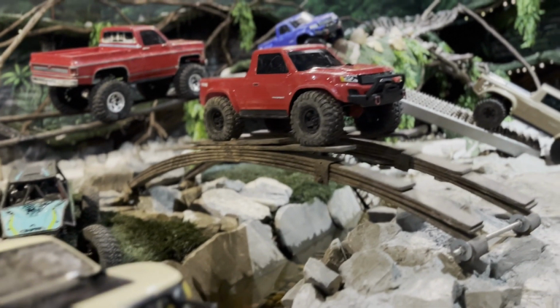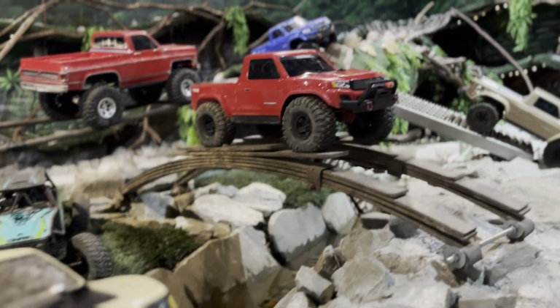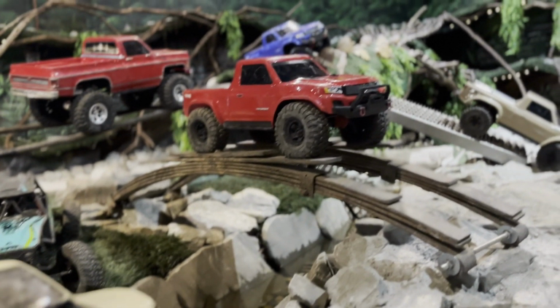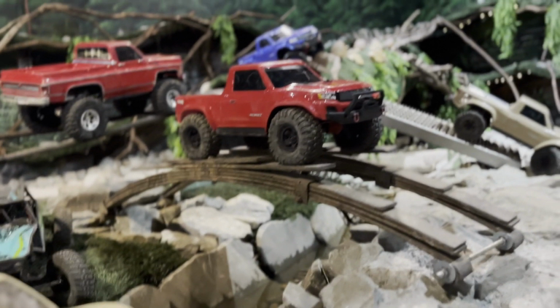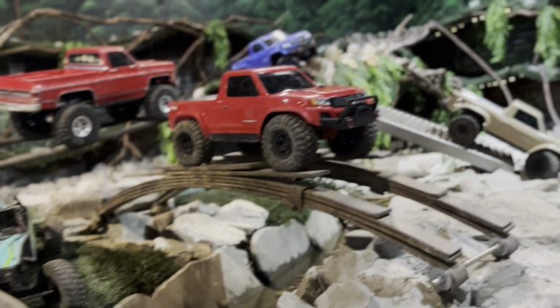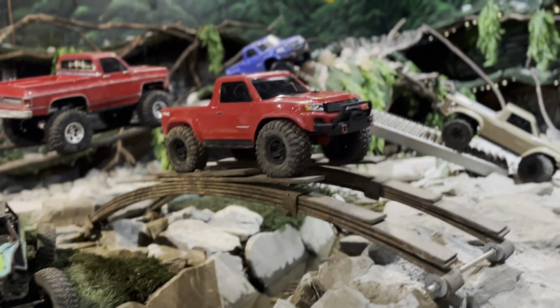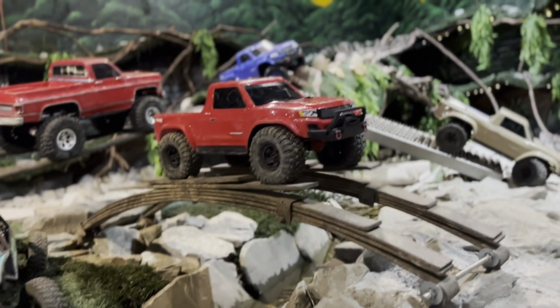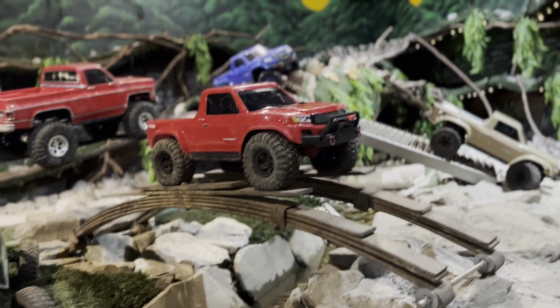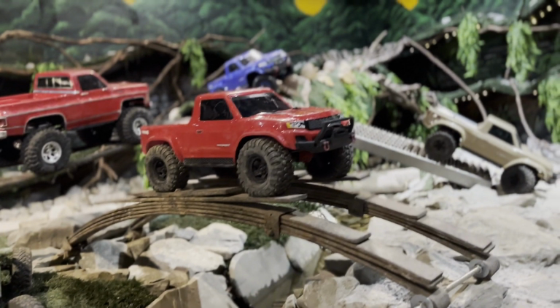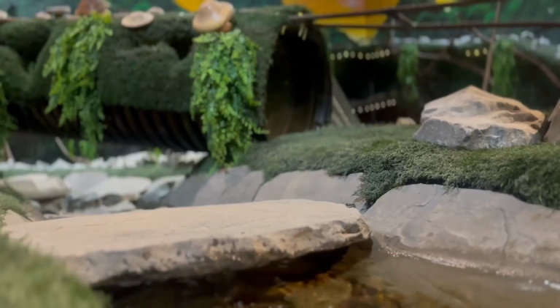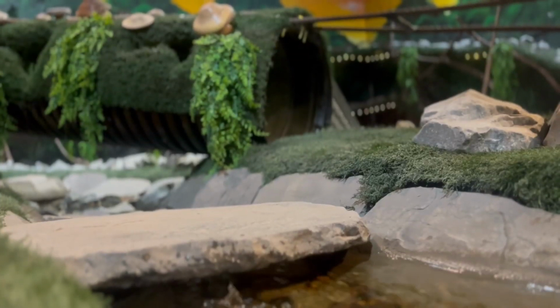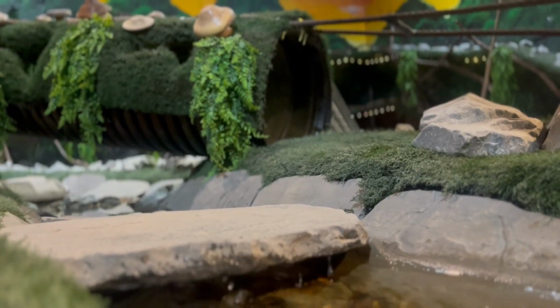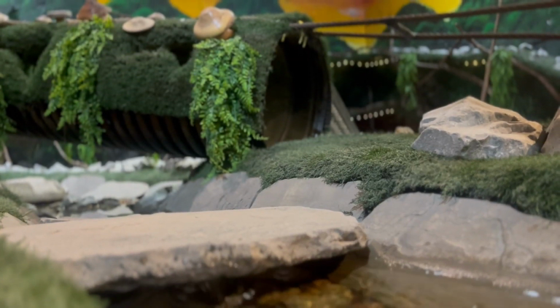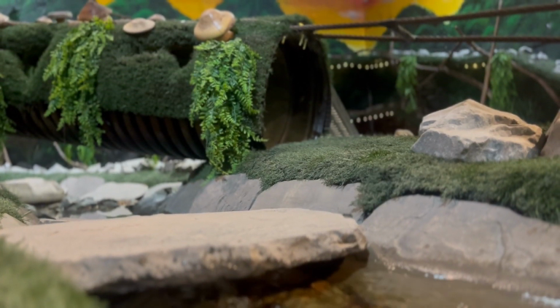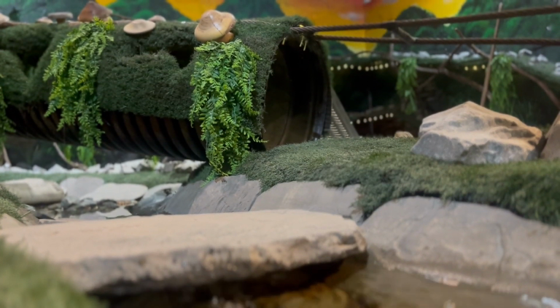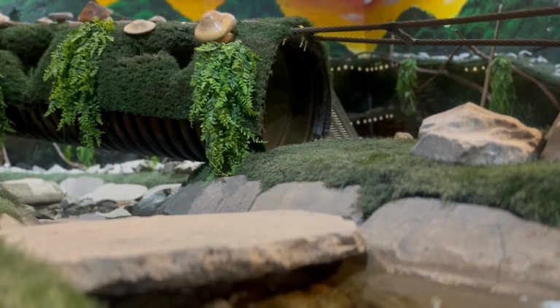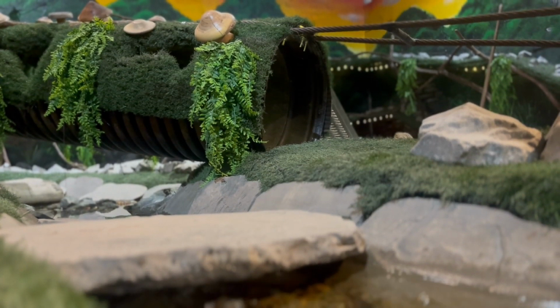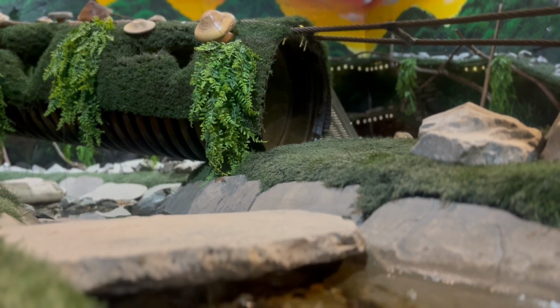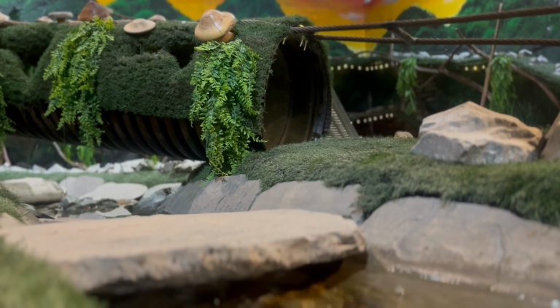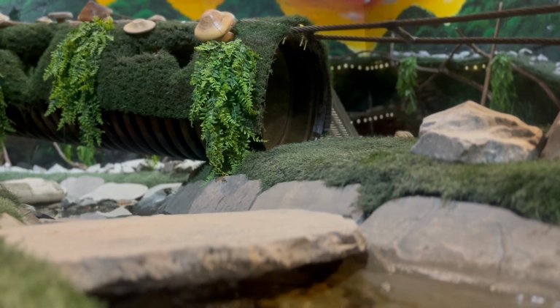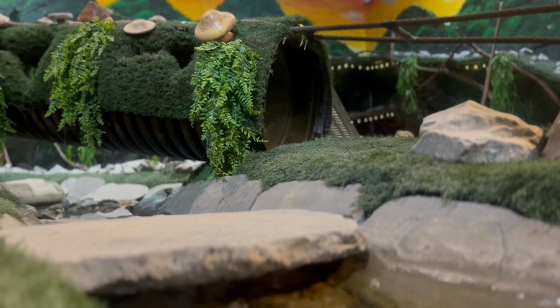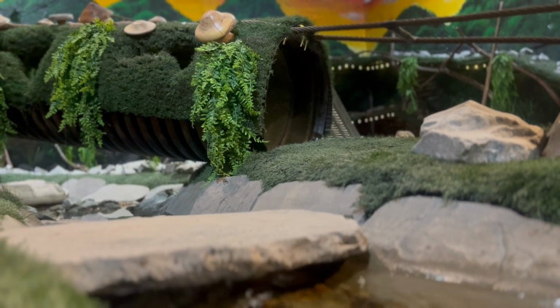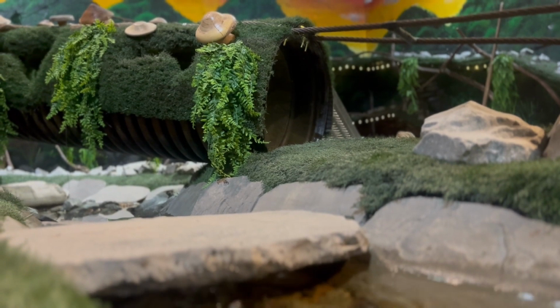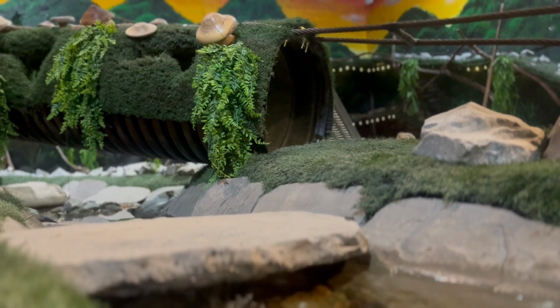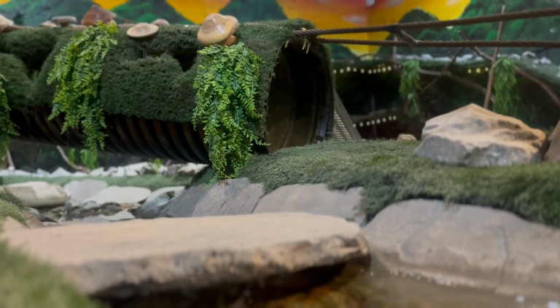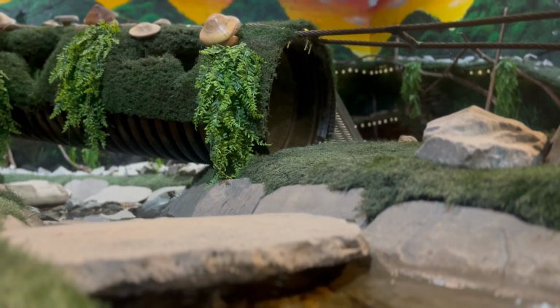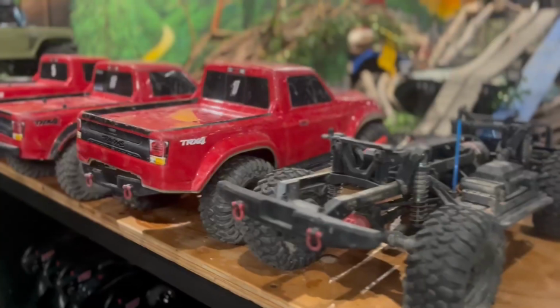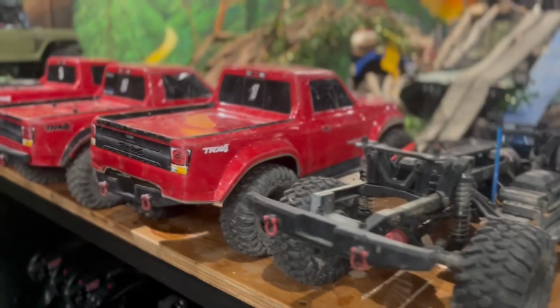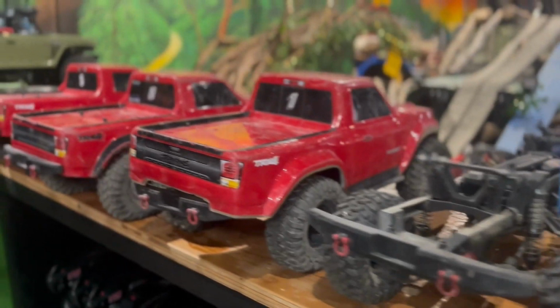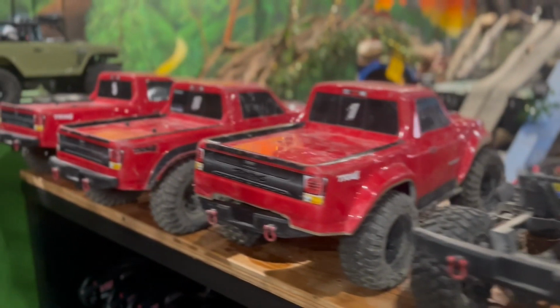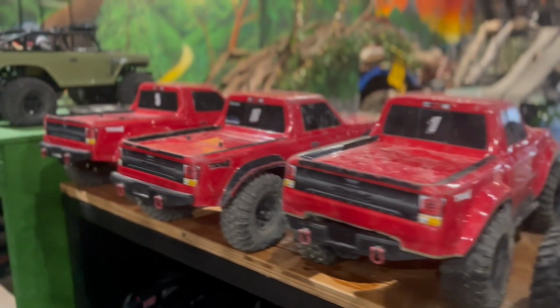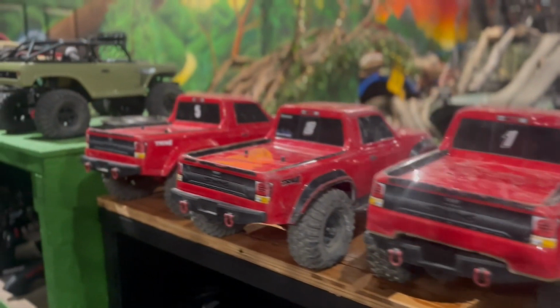This is basically pulling it out of the TV and putting it in front of them — and then they have to control it. There's not a video game in the world that's going to compete with this RC crawling course.